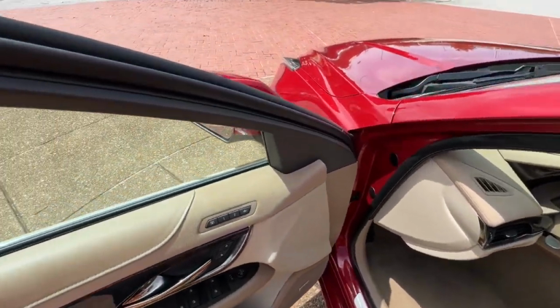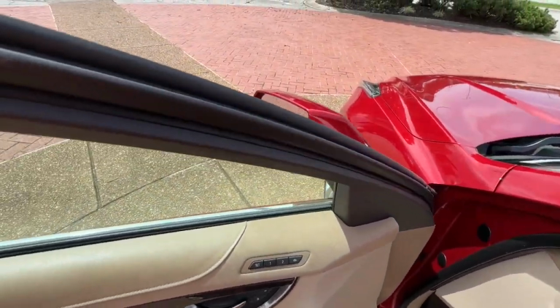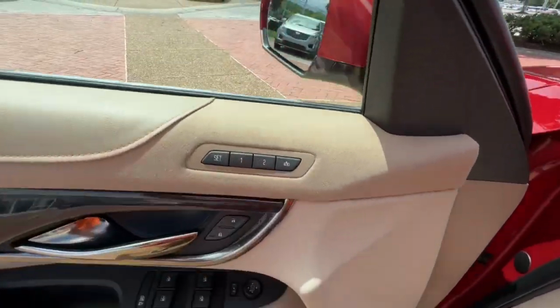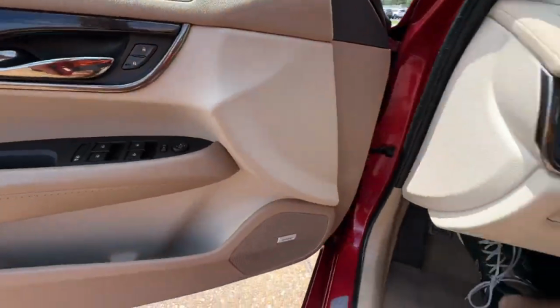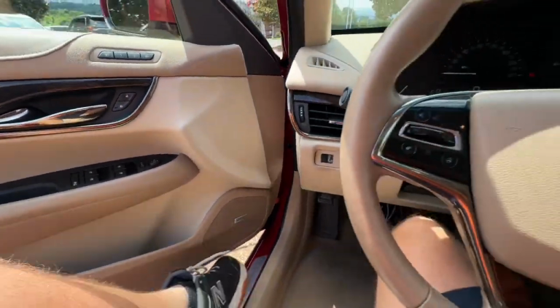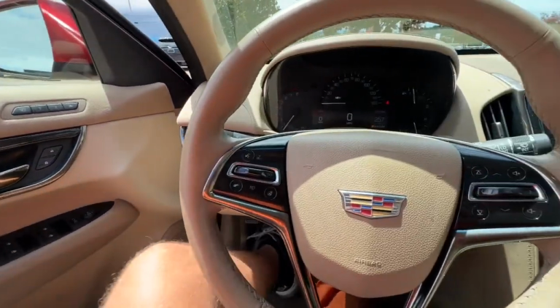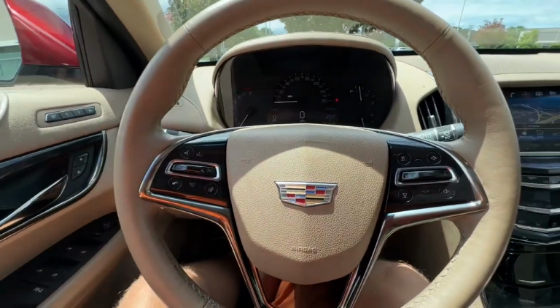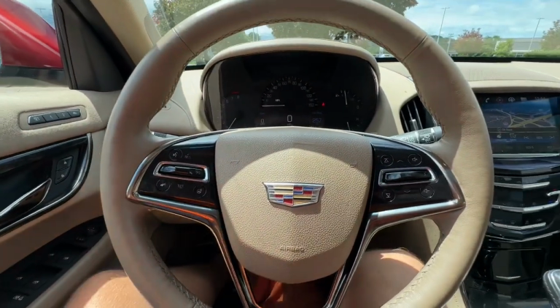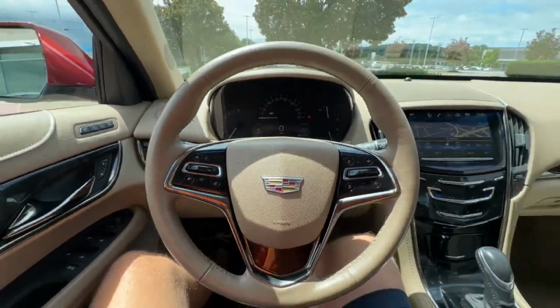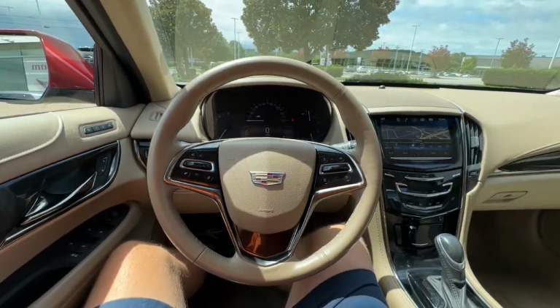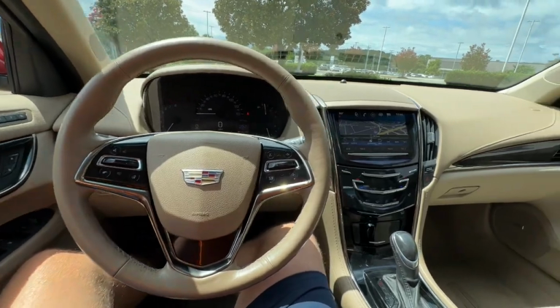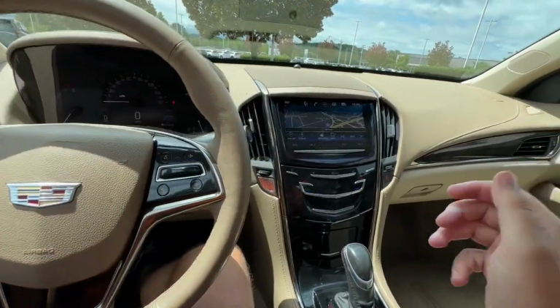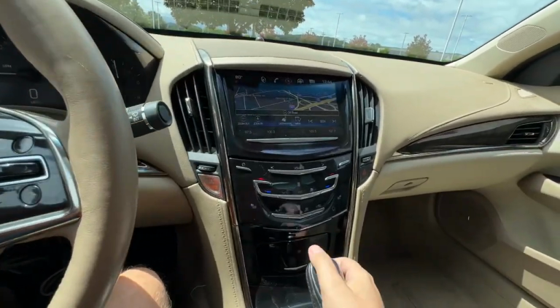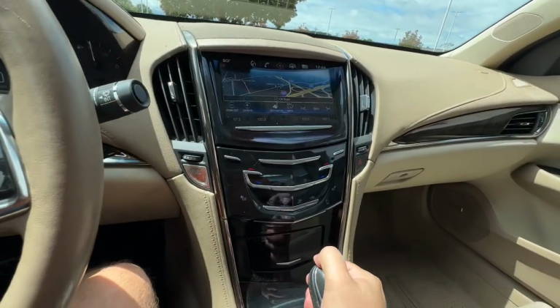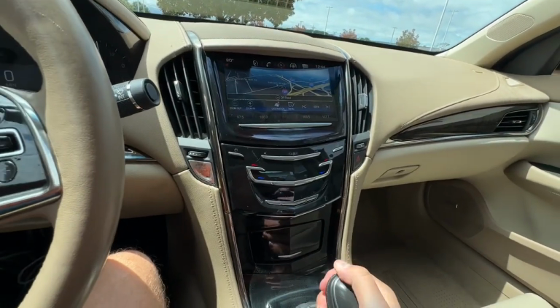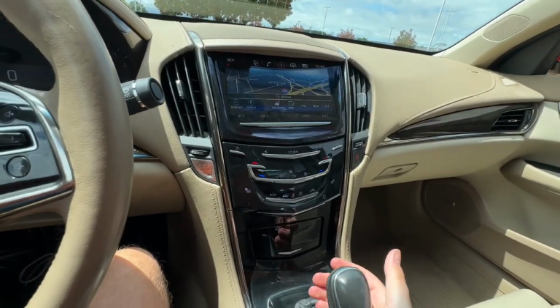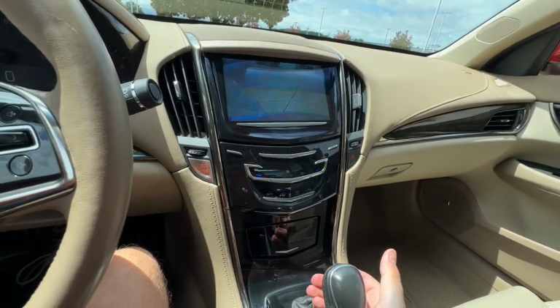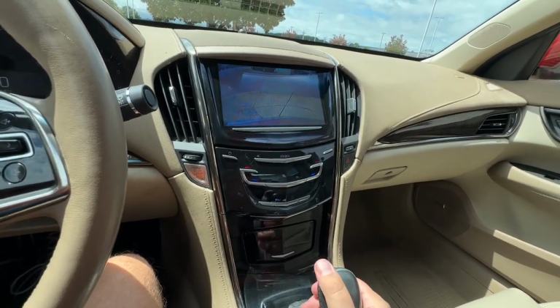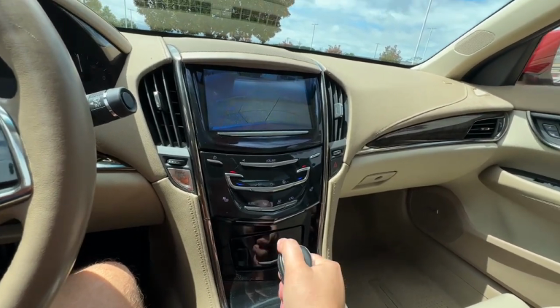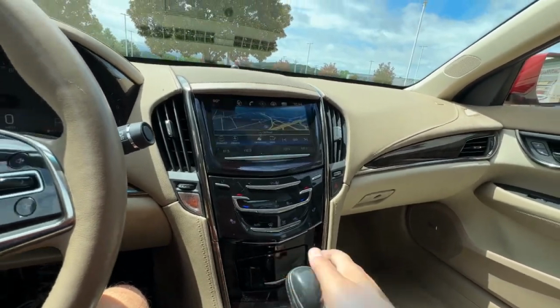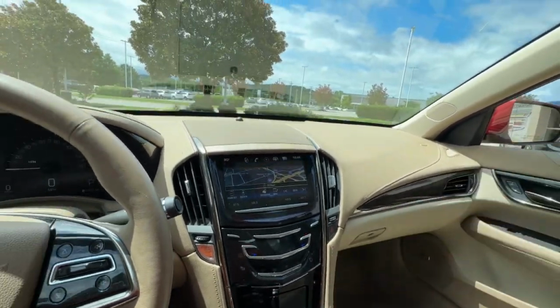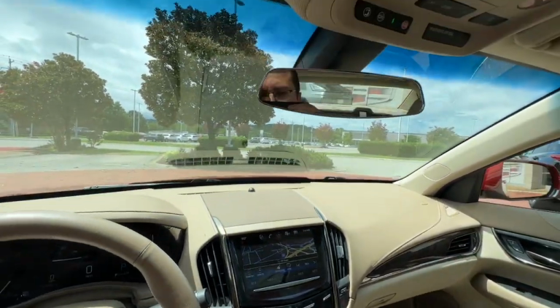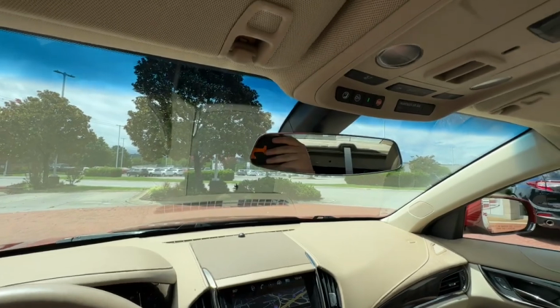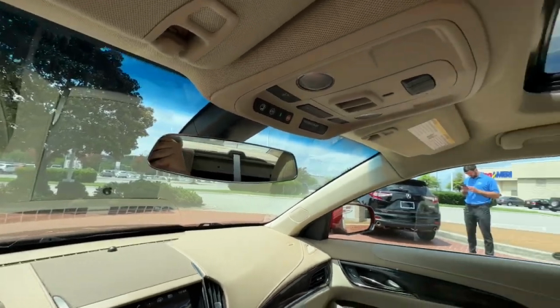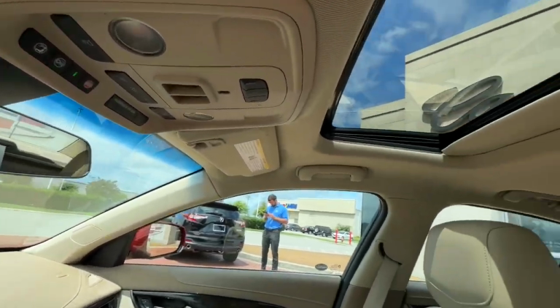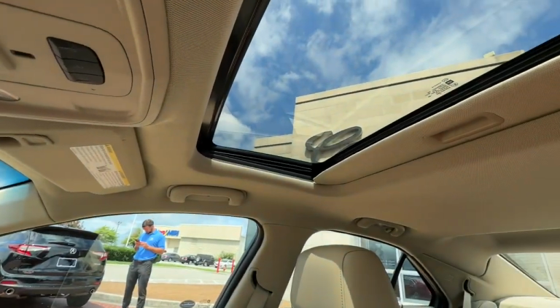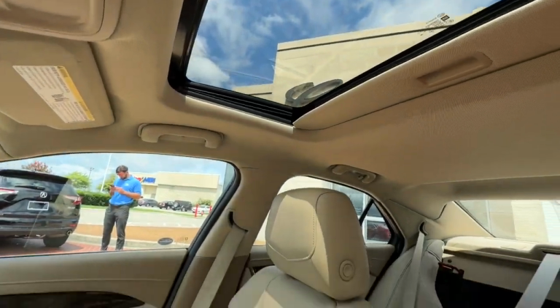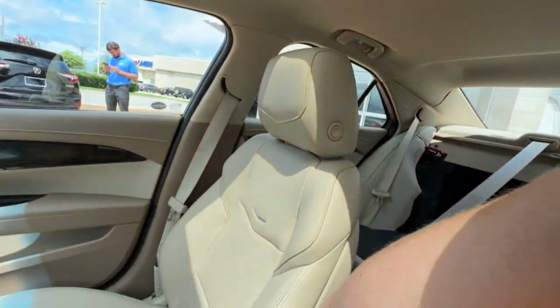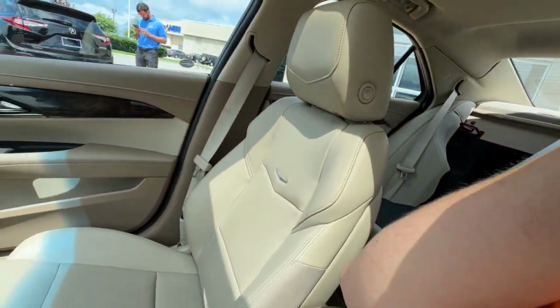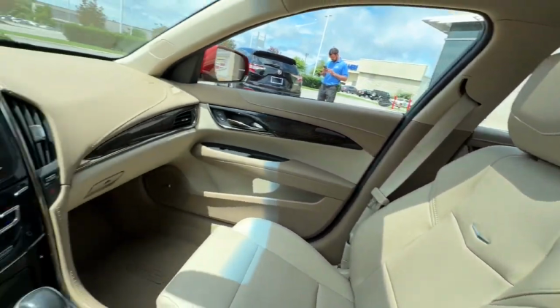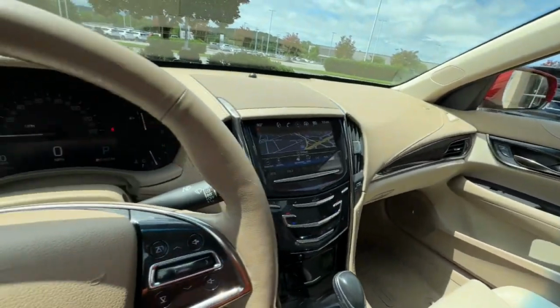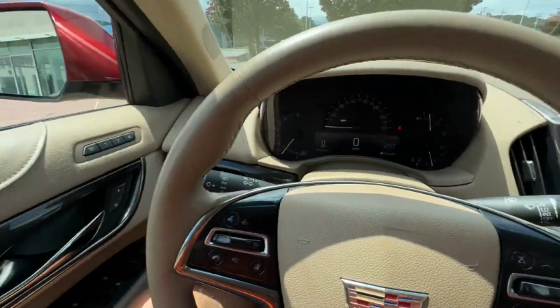Wireless charging station, sun moonroof, keyless entry, heated mirrors, premium sound system, power passenger seat, four-cylinder engine, power driver seat, alarm, multi-zone AC.